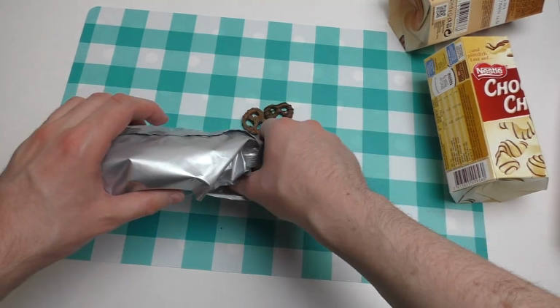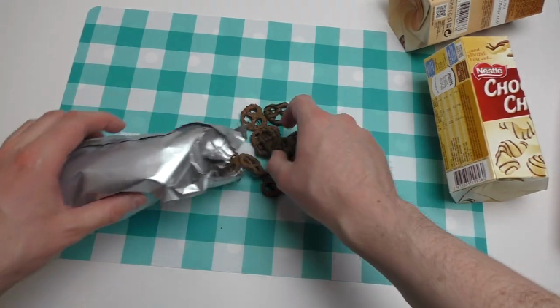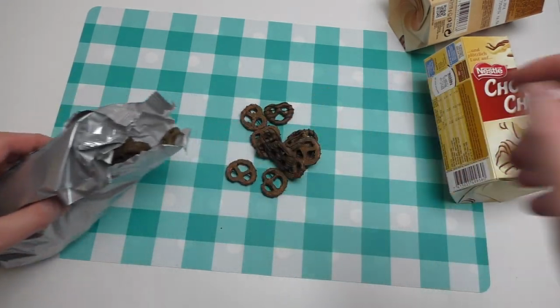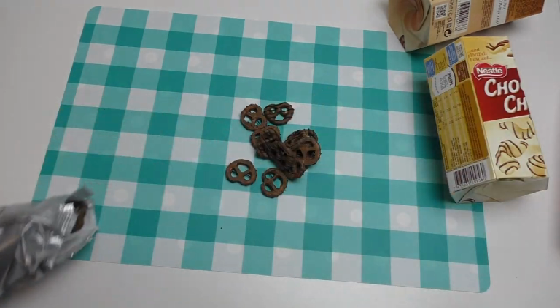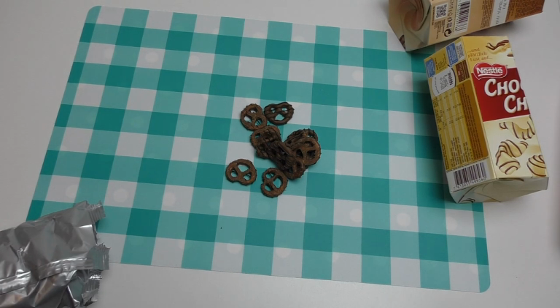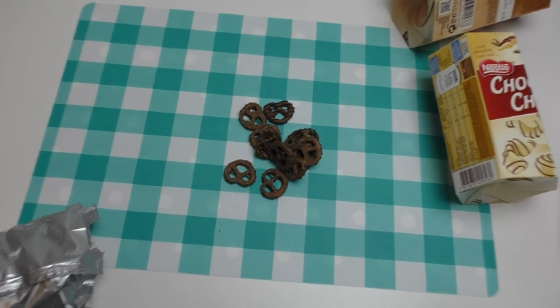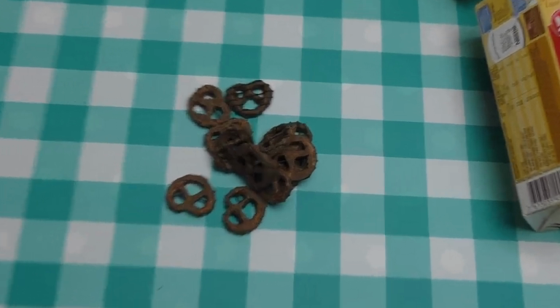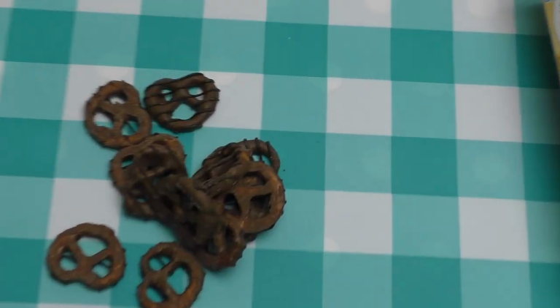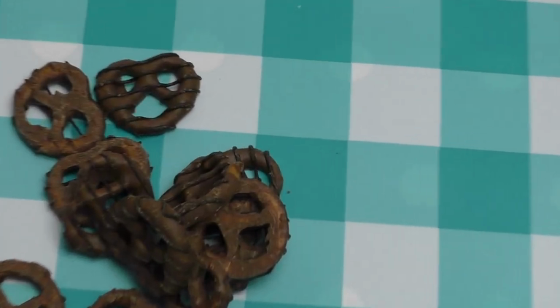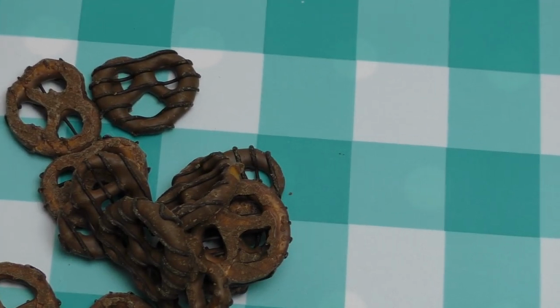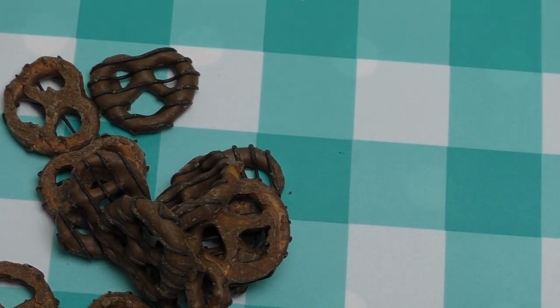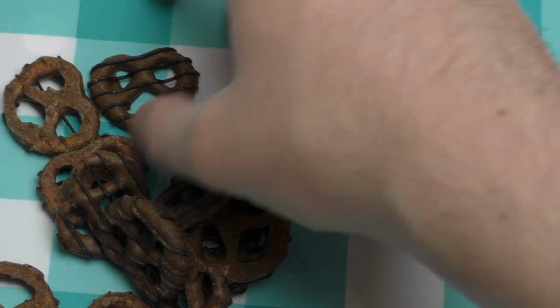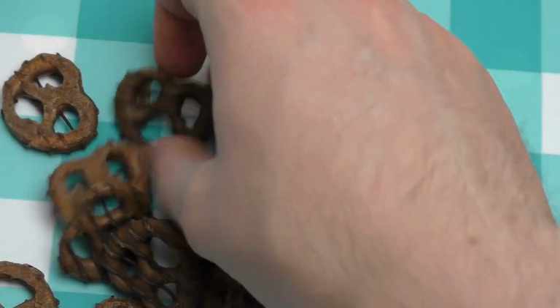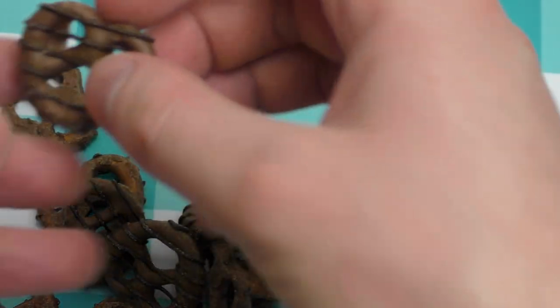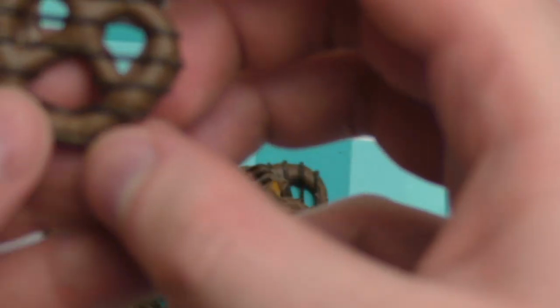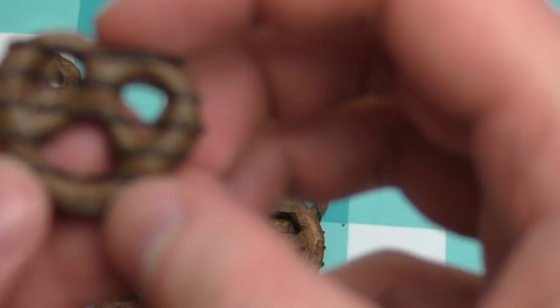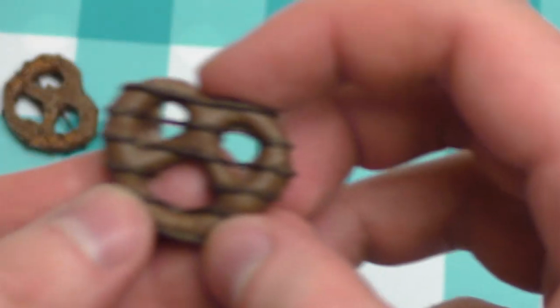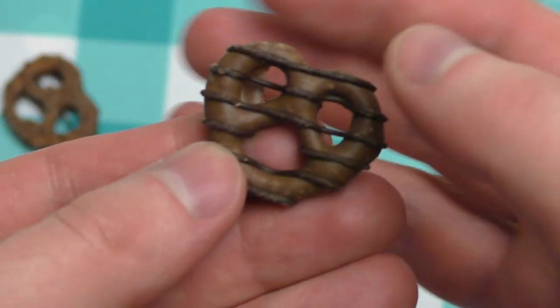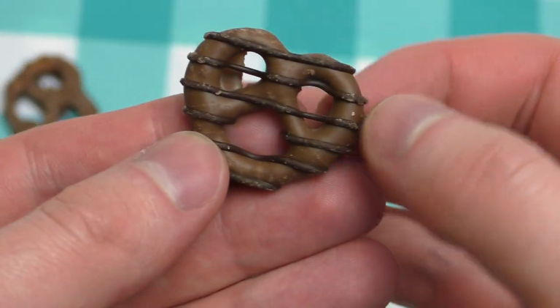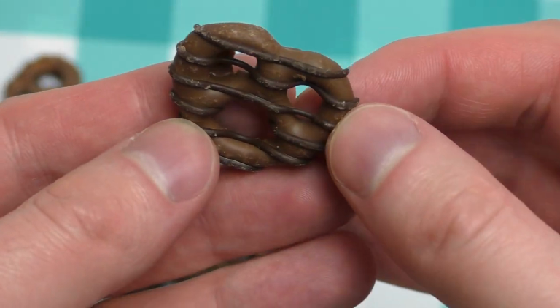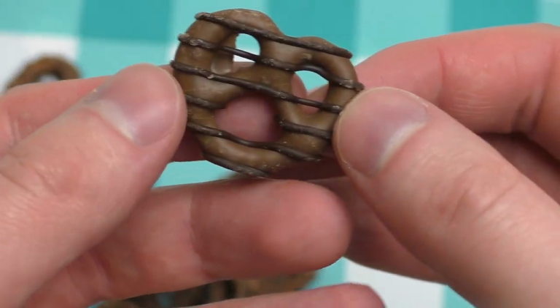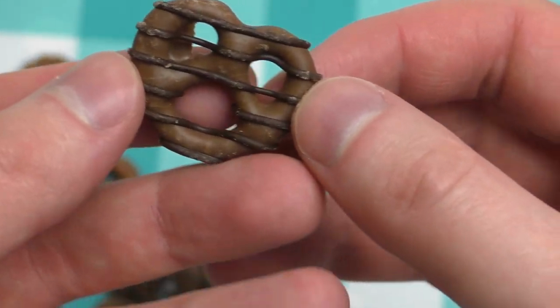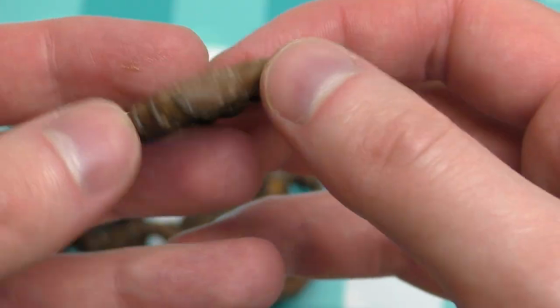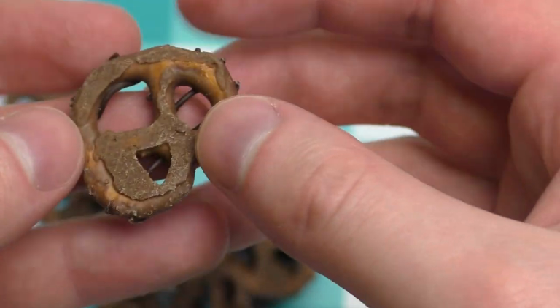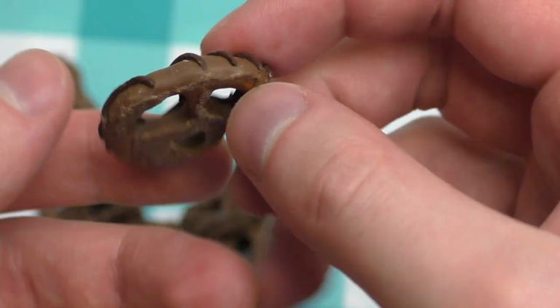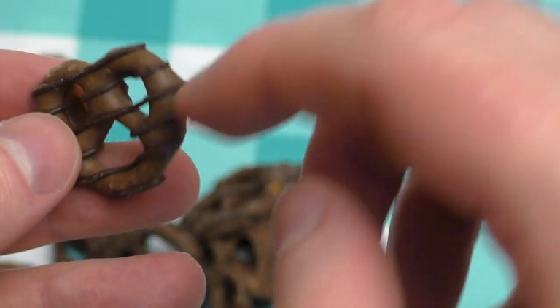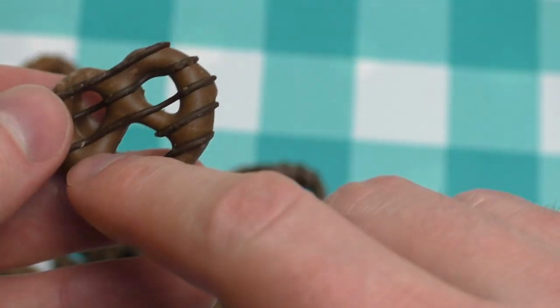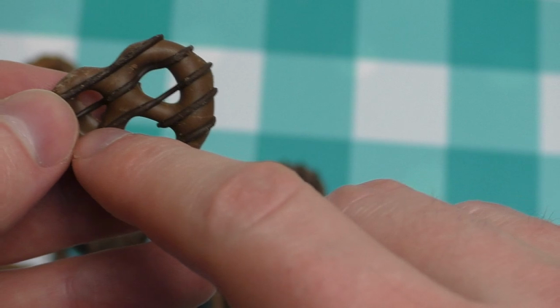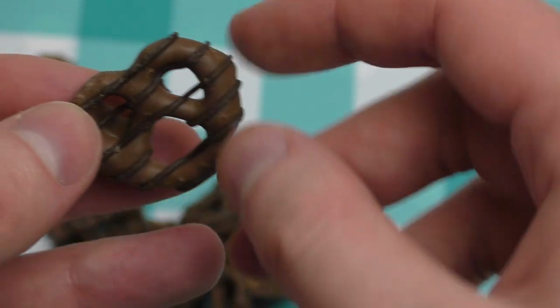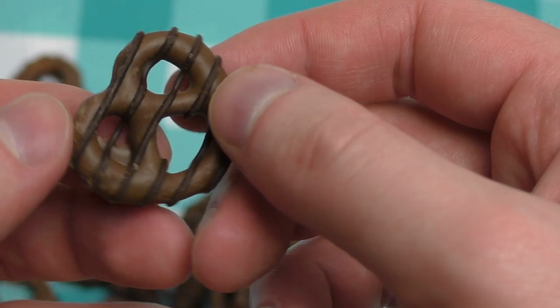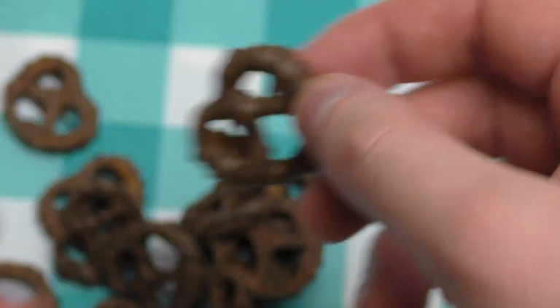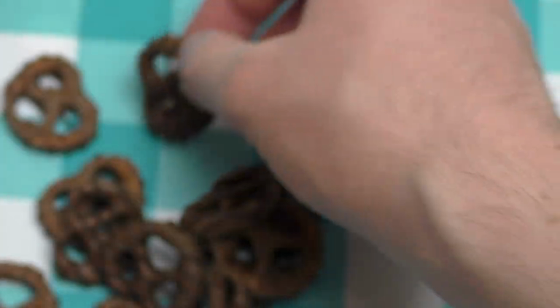I very much like the detail here. The chocolate layers are really good — or strings, lanes, whatever you call them.